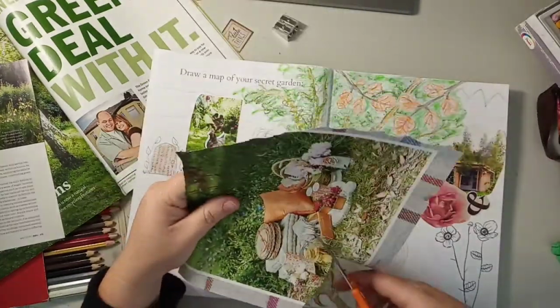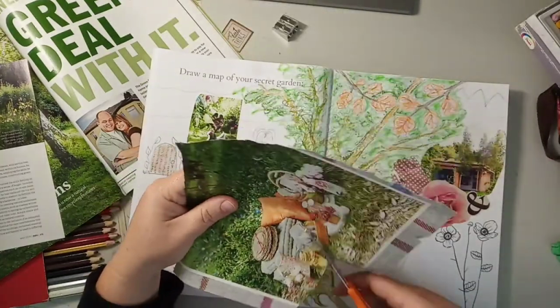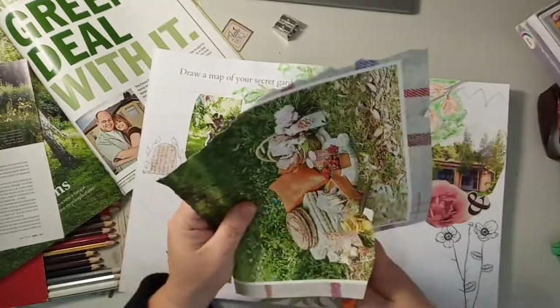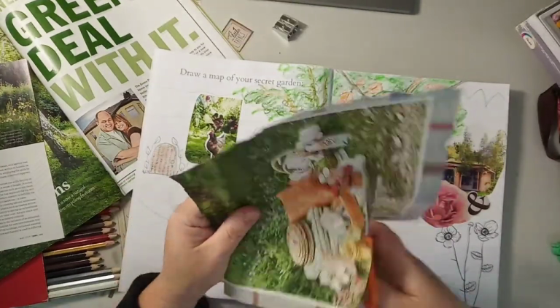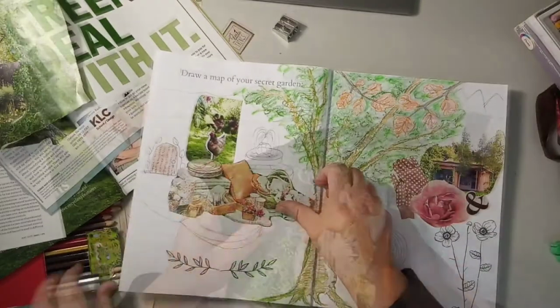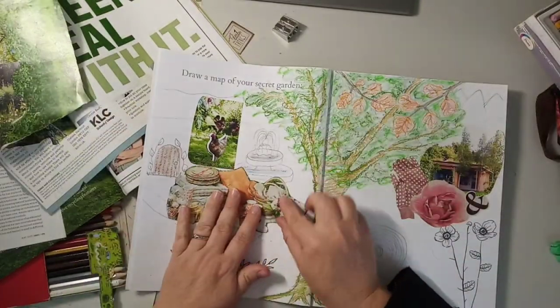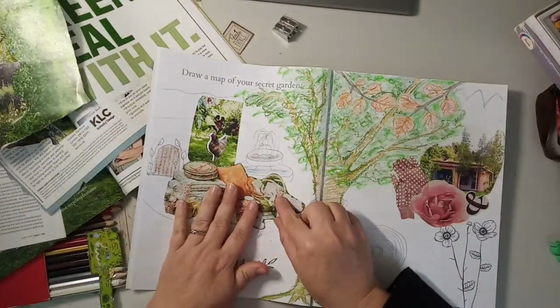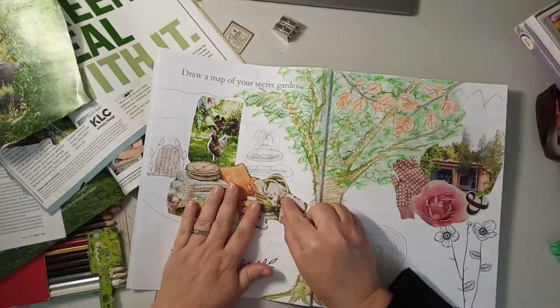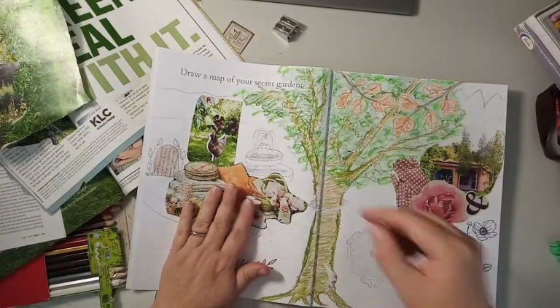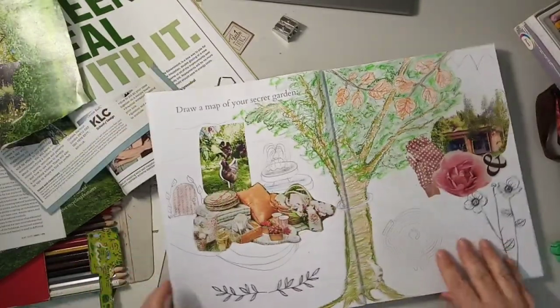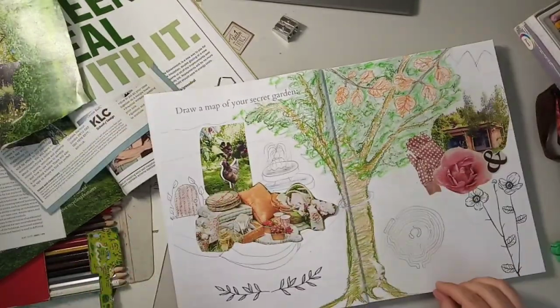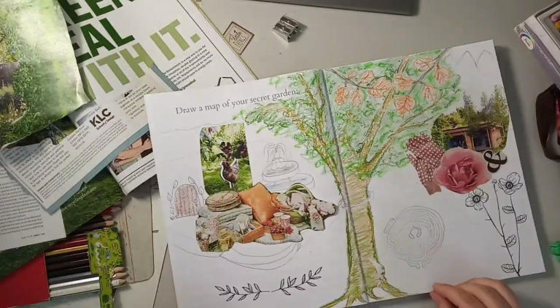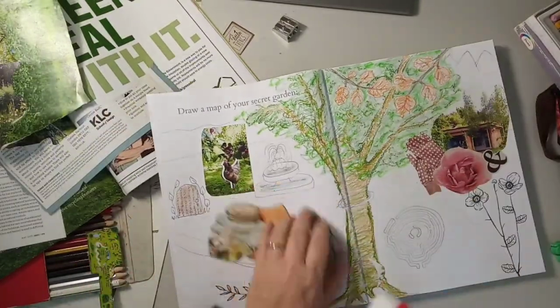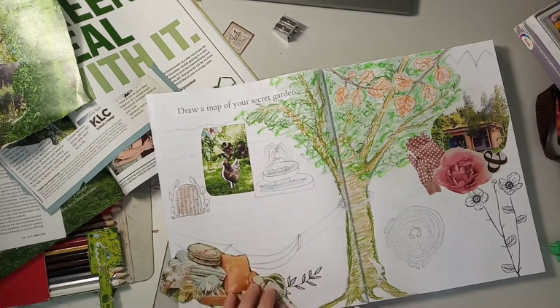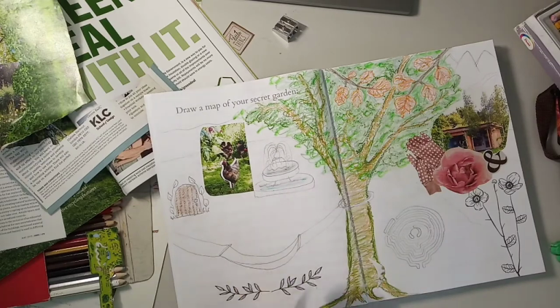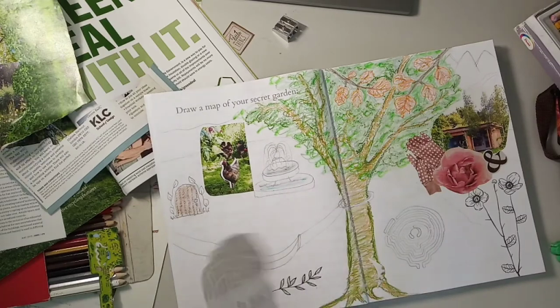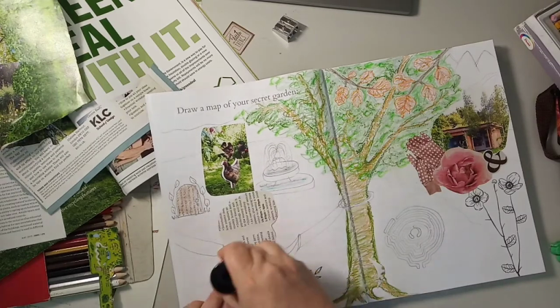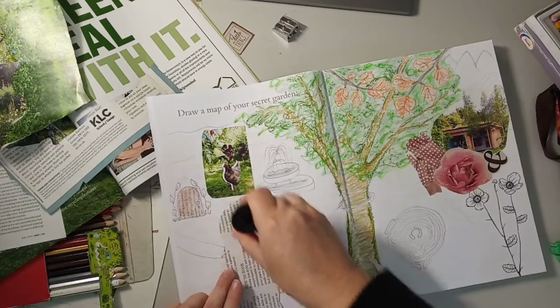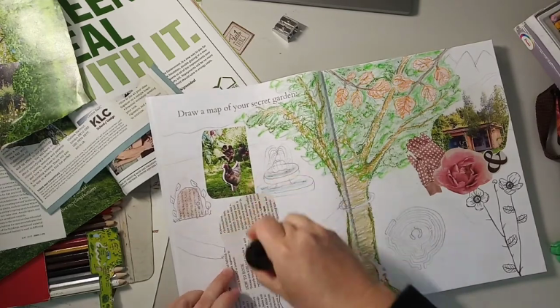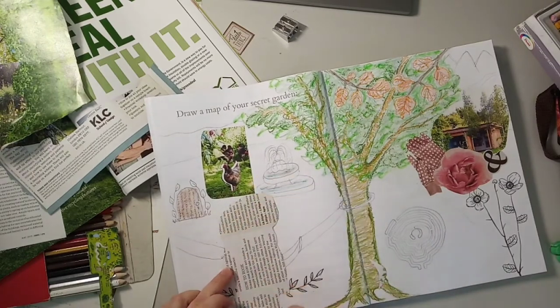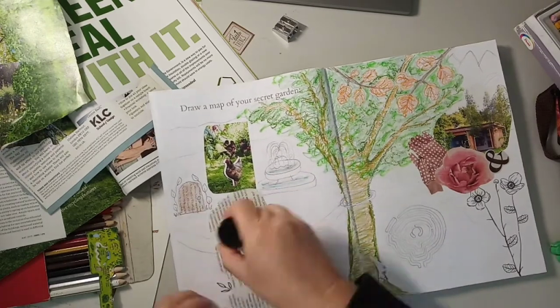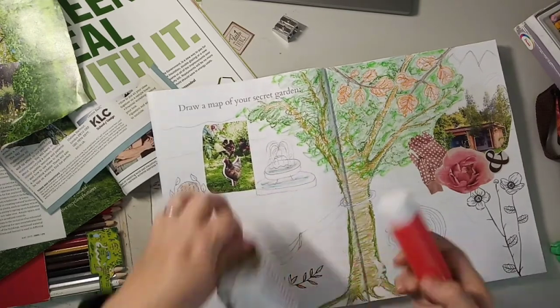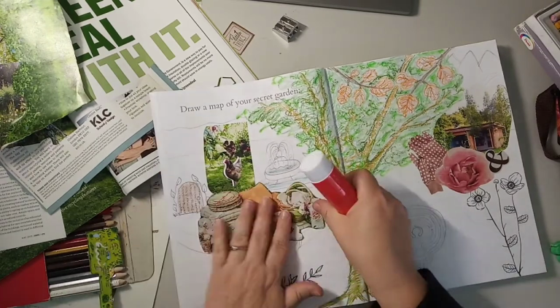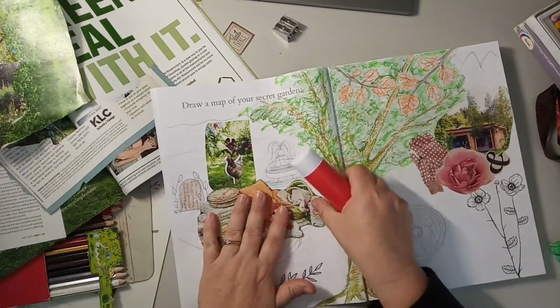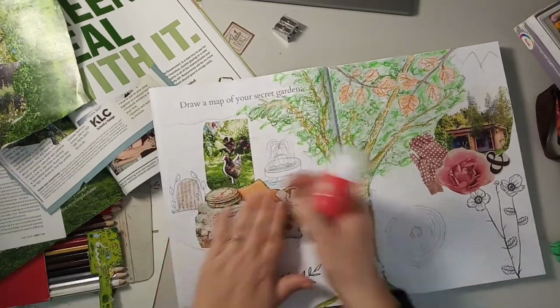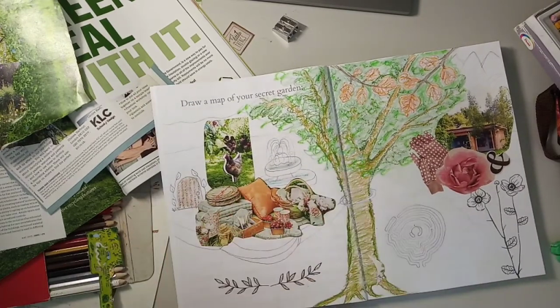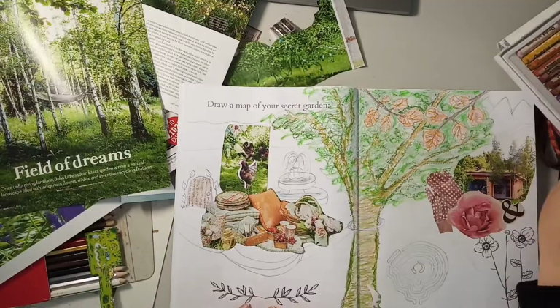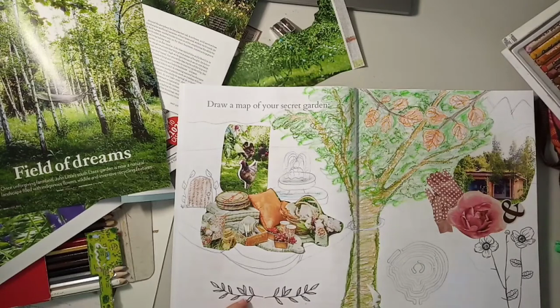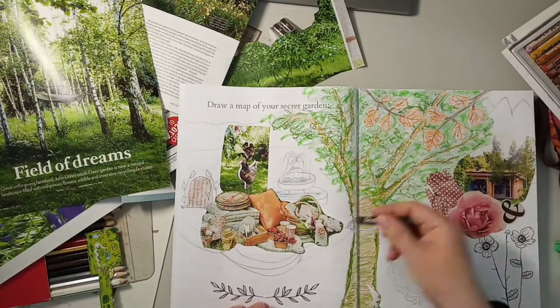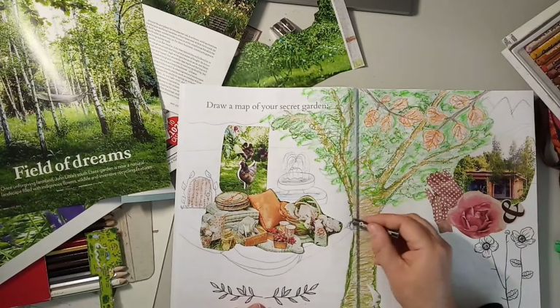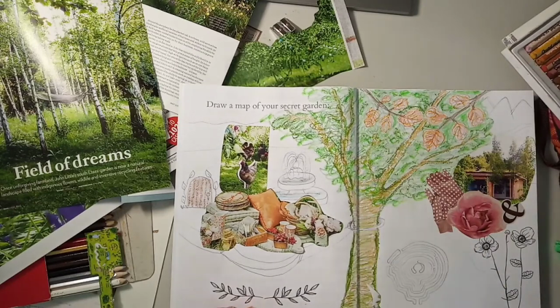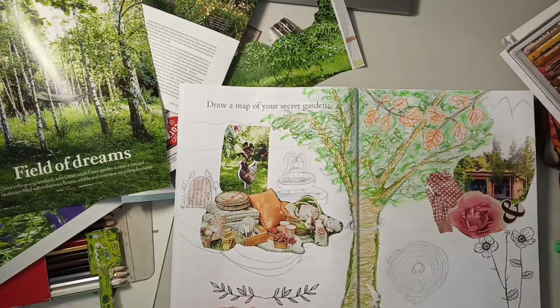In fact, our hens have just recently started laying, which is such a special thing — like a treasure hunt for the girls to go and find eggs in the garden.